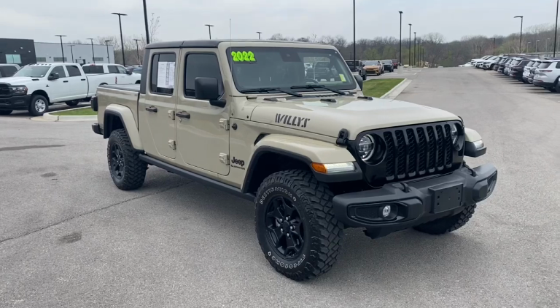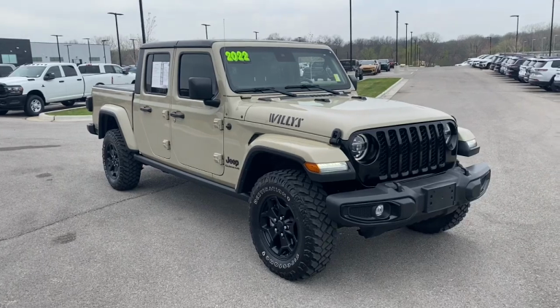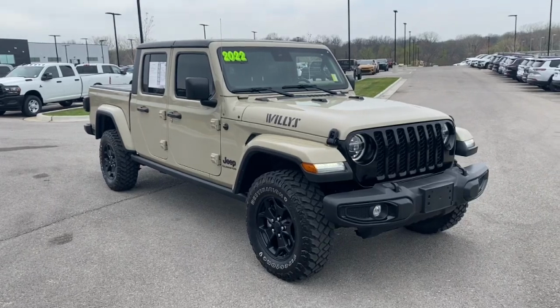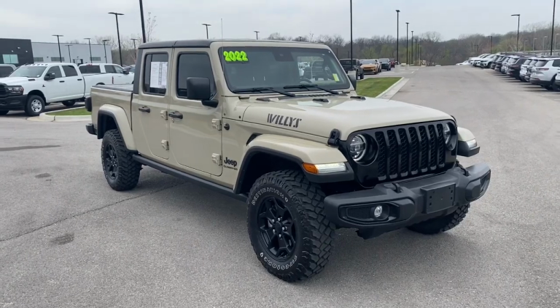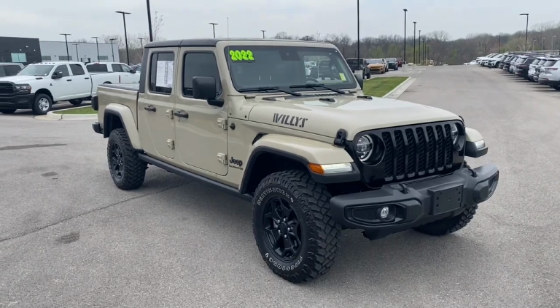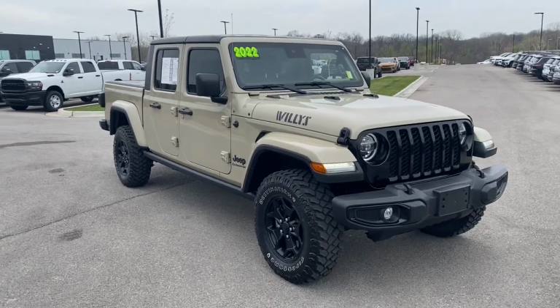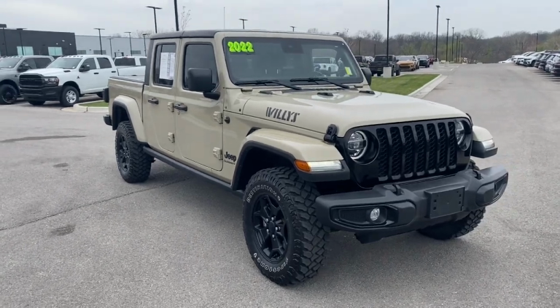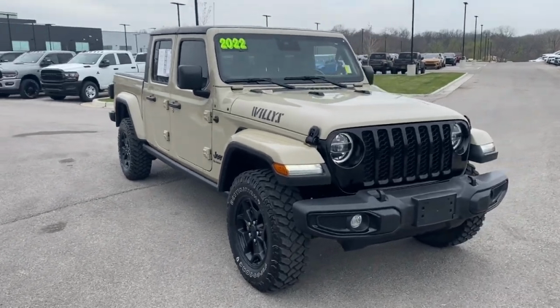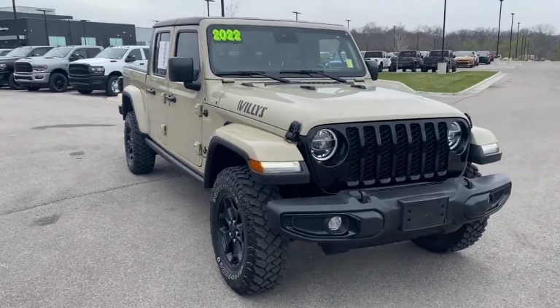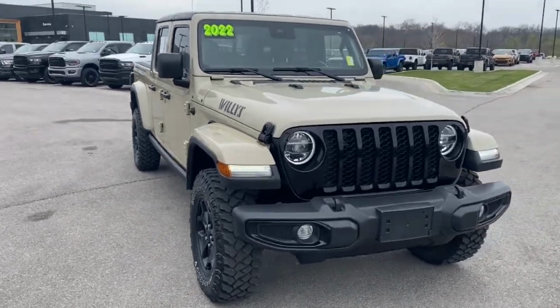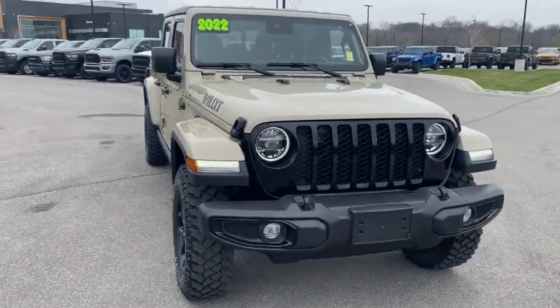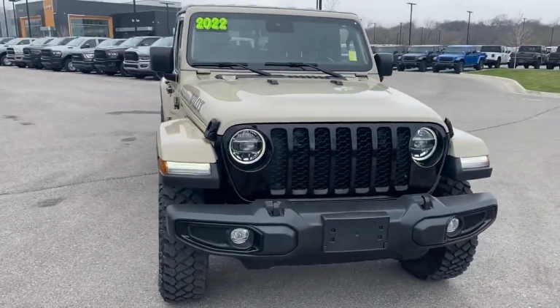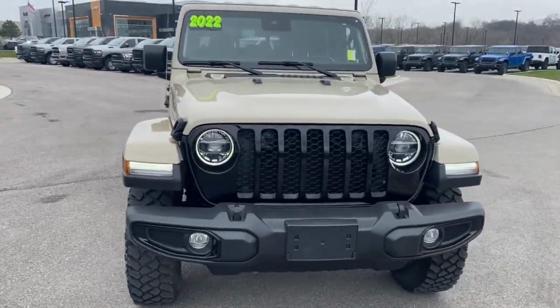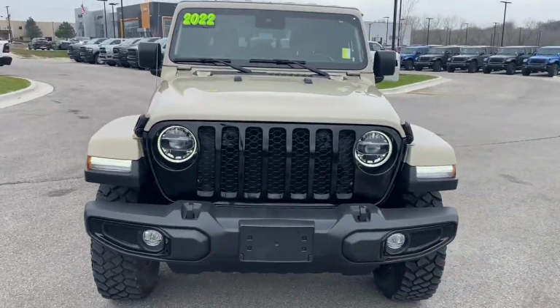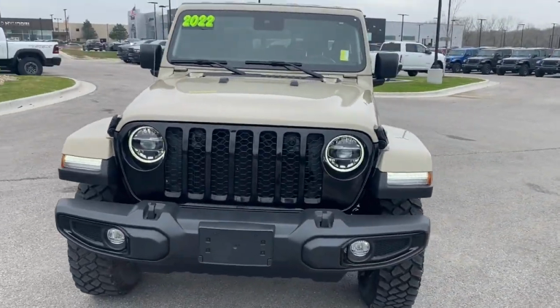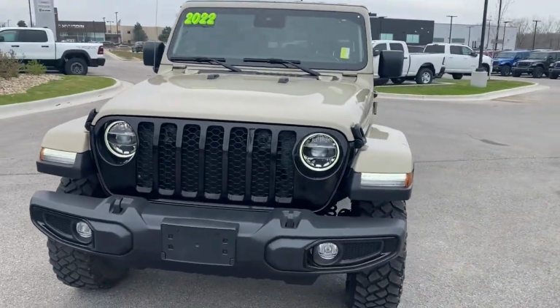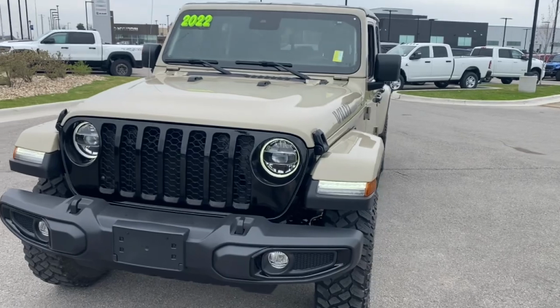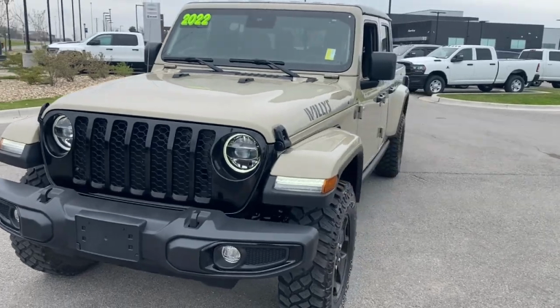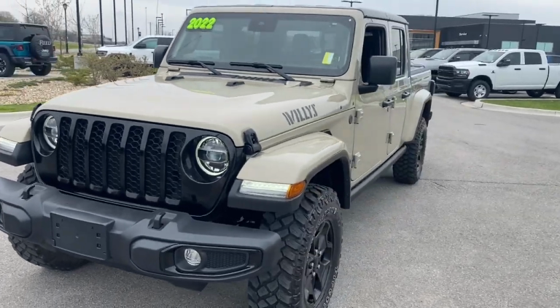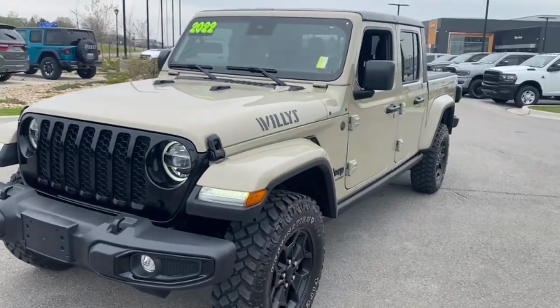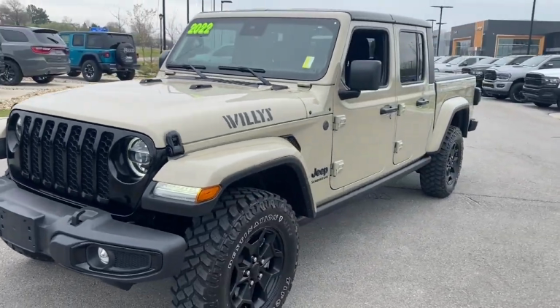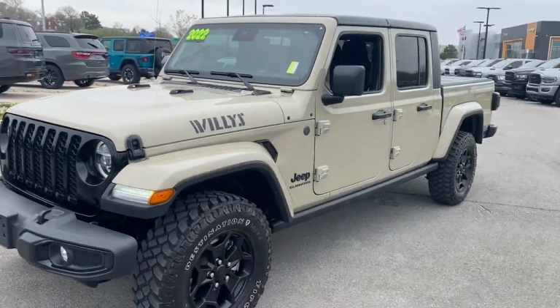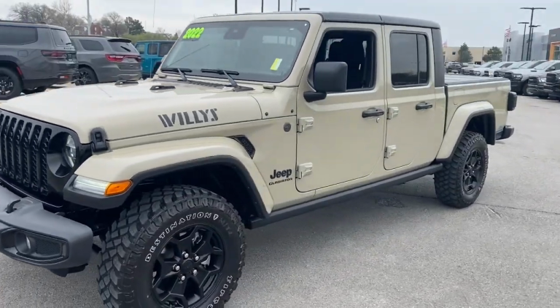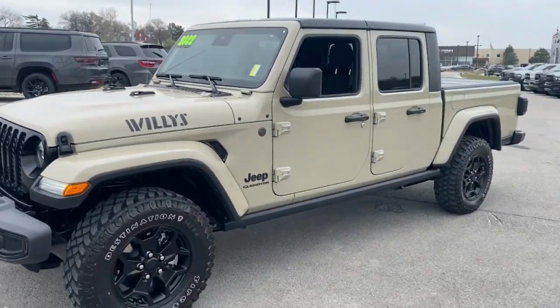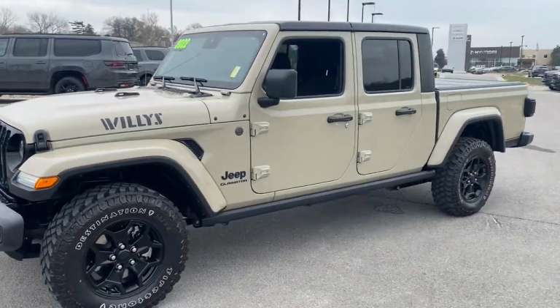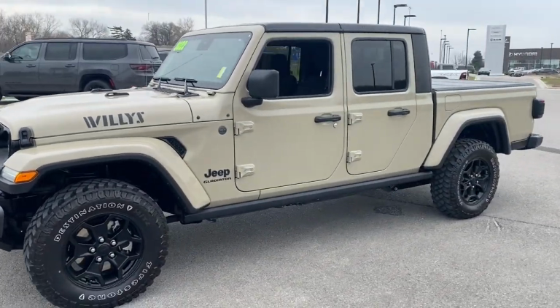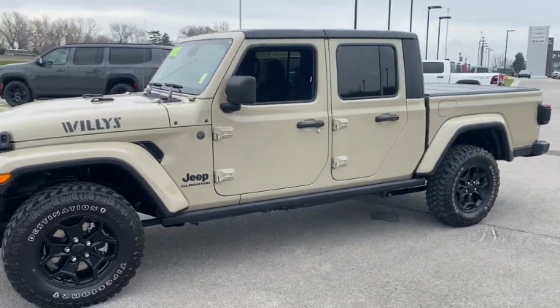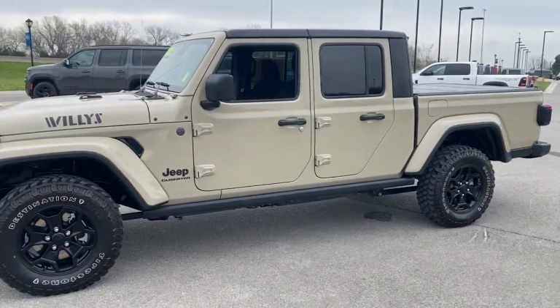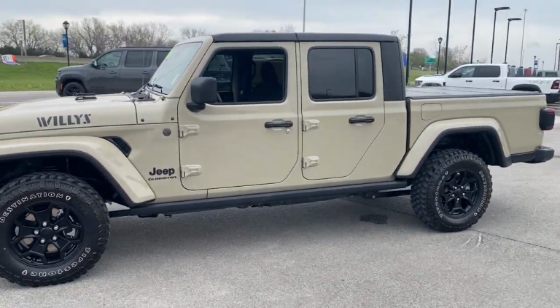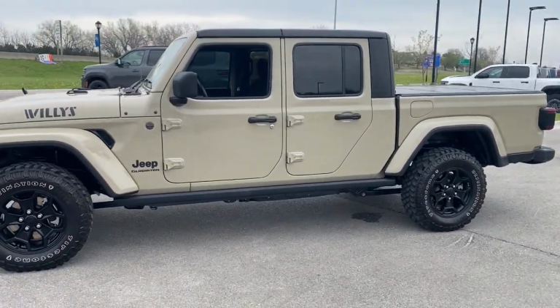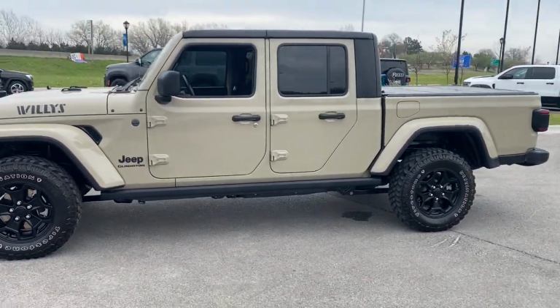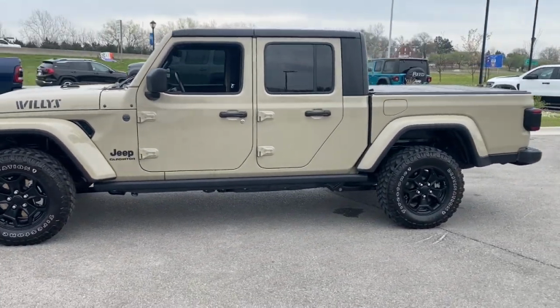Picture yourself in the 2022 Jeep Gladiator. This vehicle is an outstanding buy with fewer than 25,000 miles on the odometer.